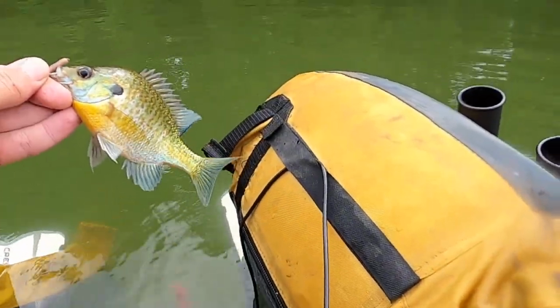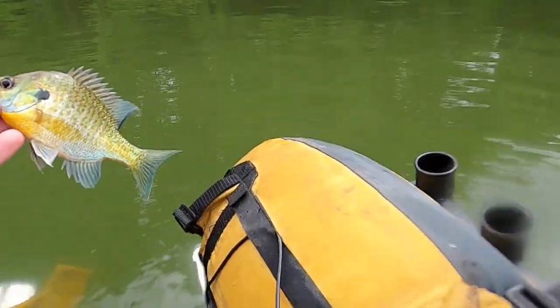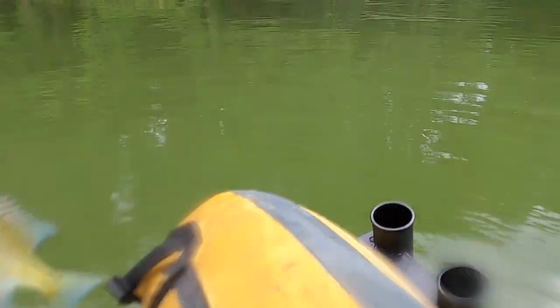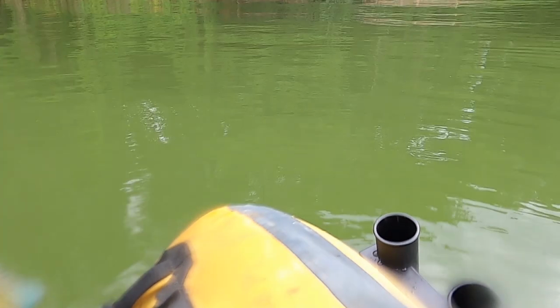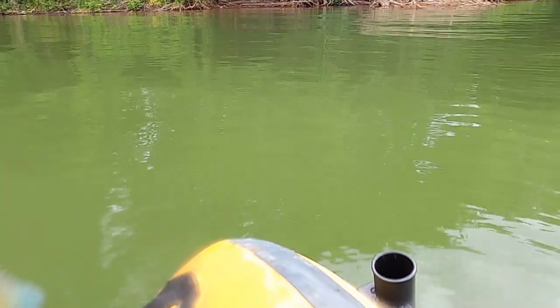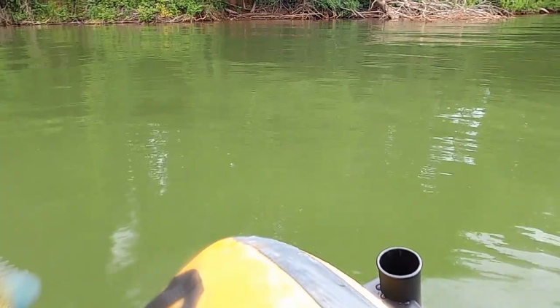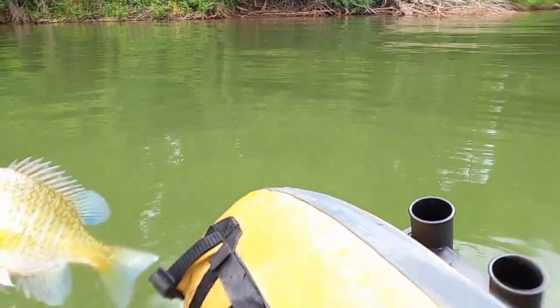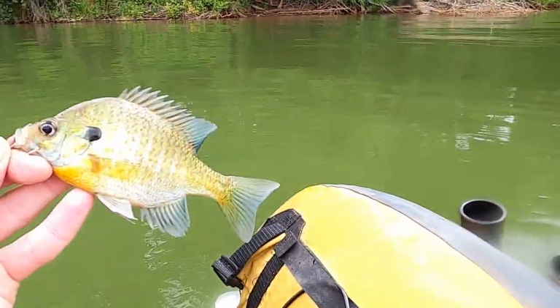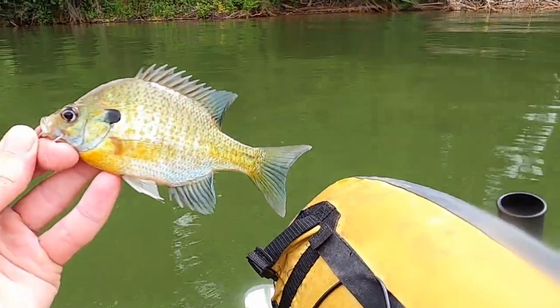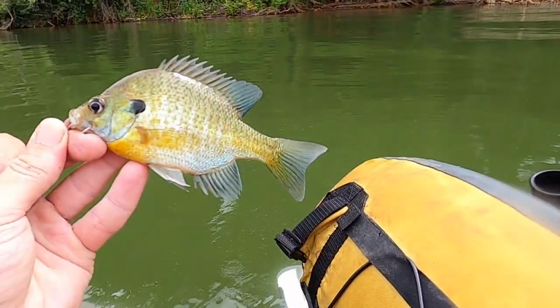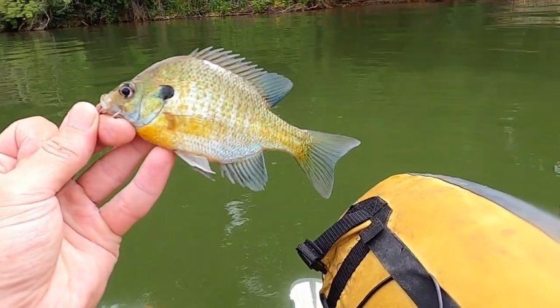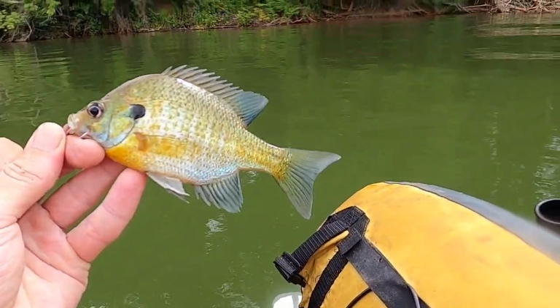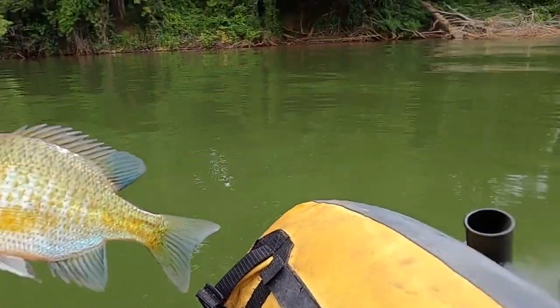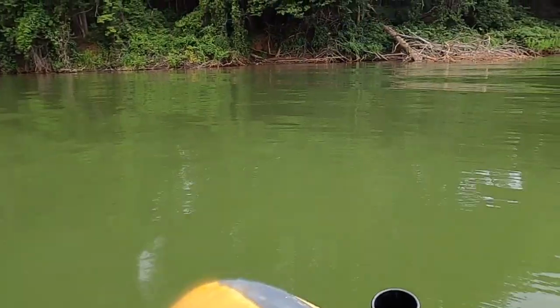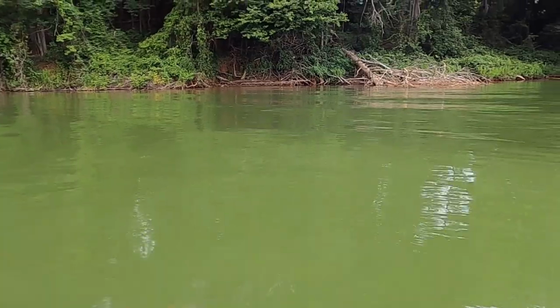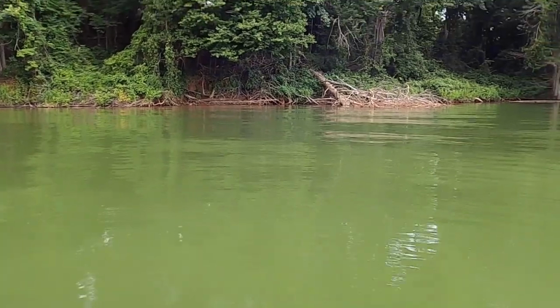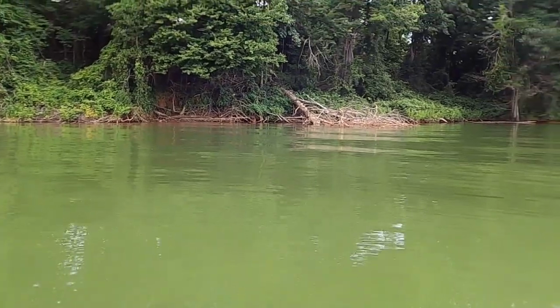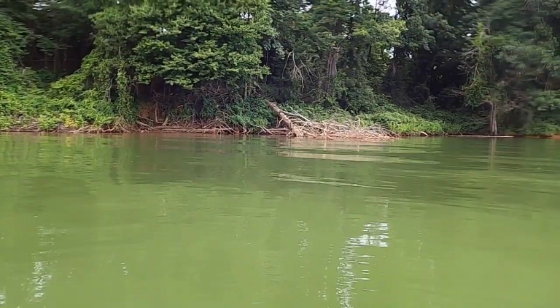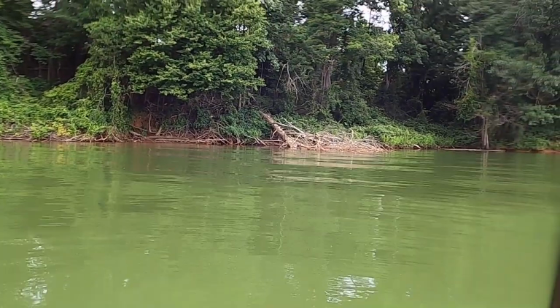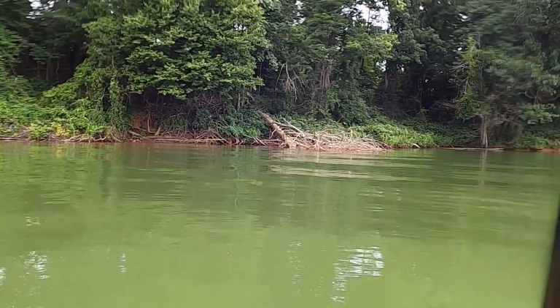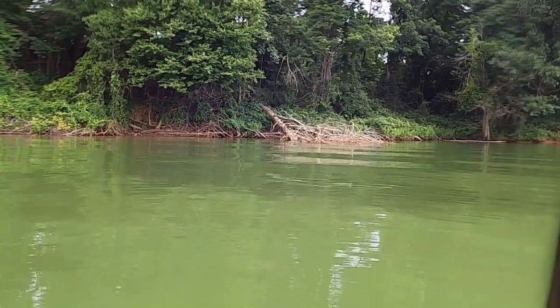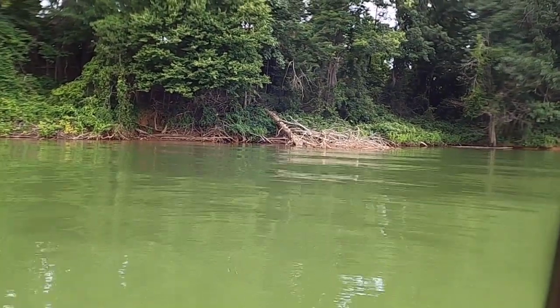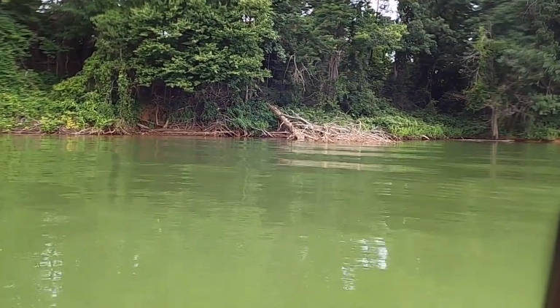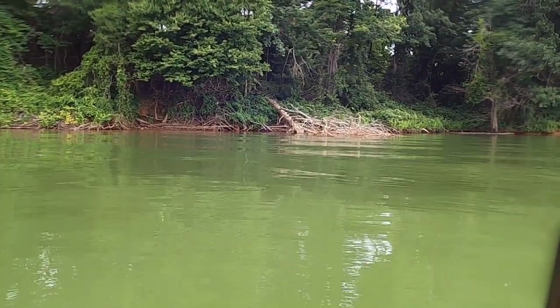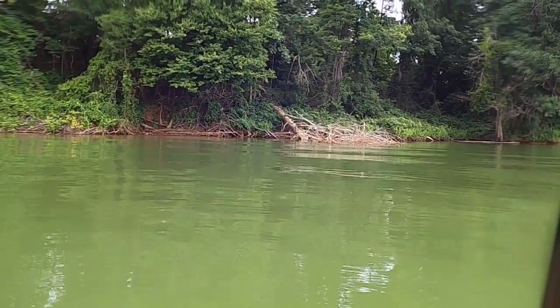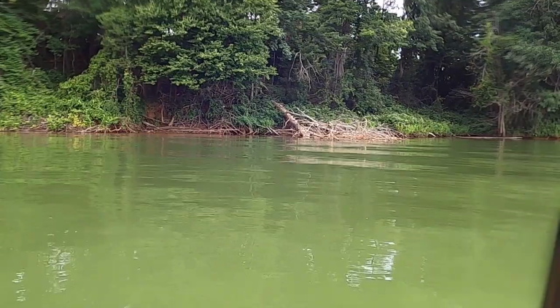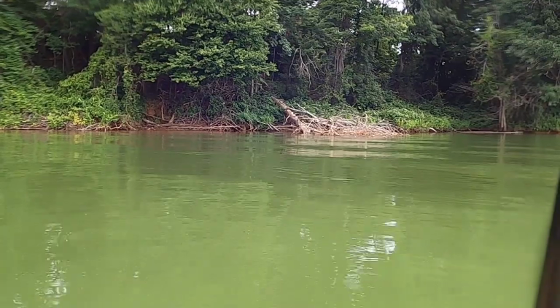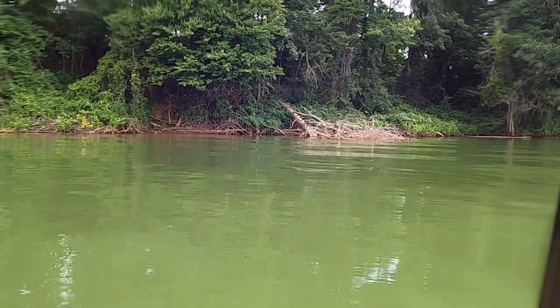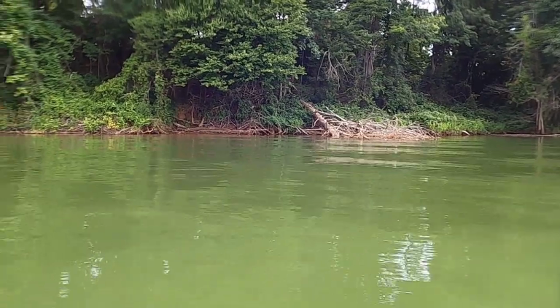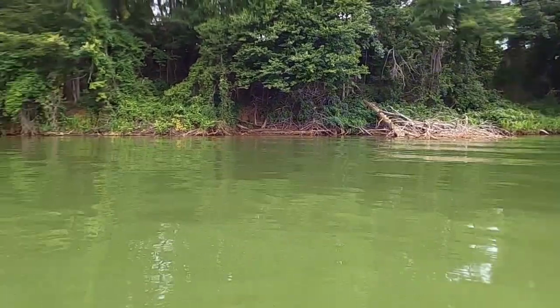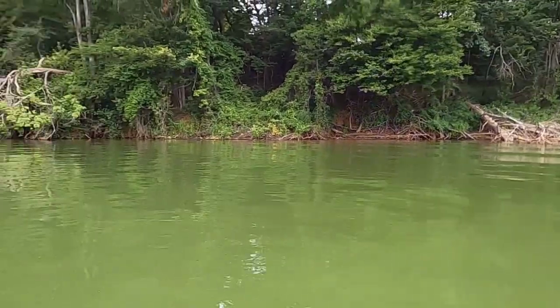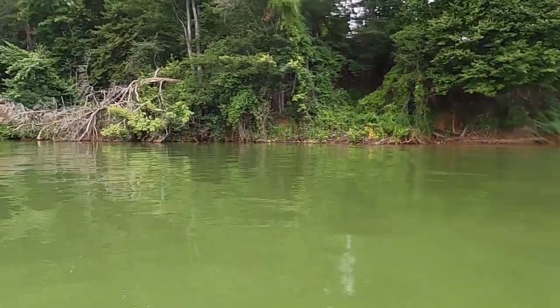We have our first catch — a tiny, beautiful little bluegill, right off that tree that's falling down over there. We're just kind of working our way slowly around there. What a beautiful lake.